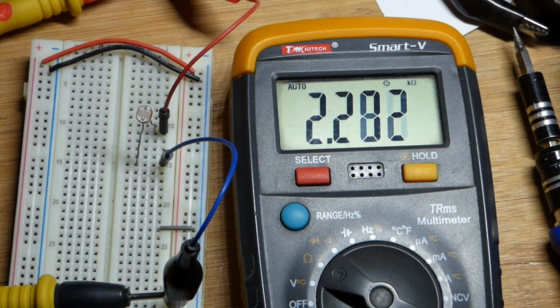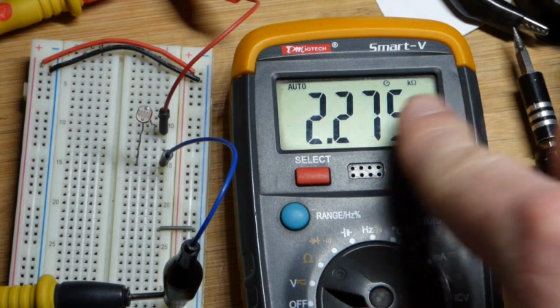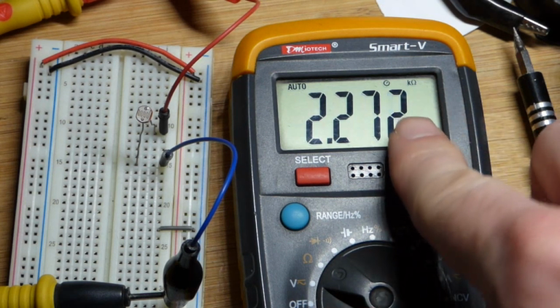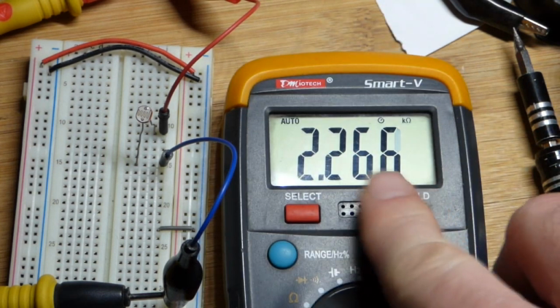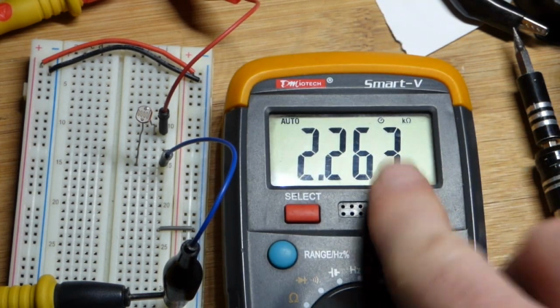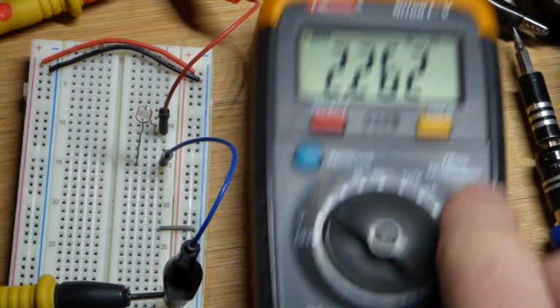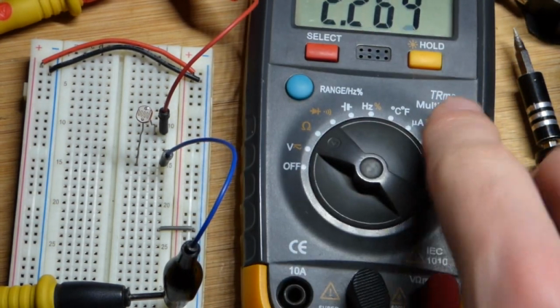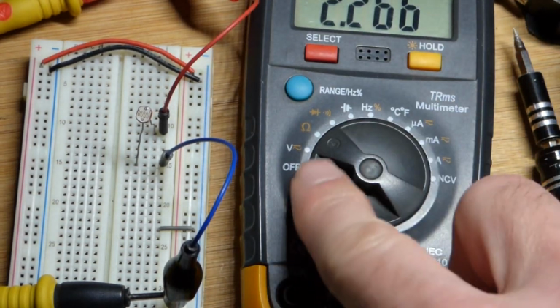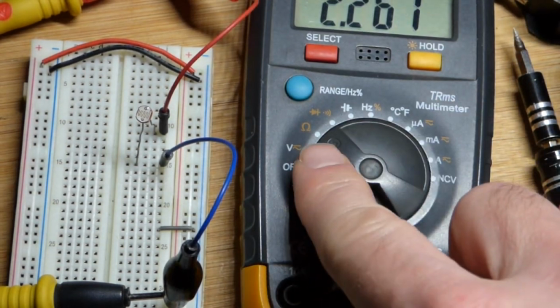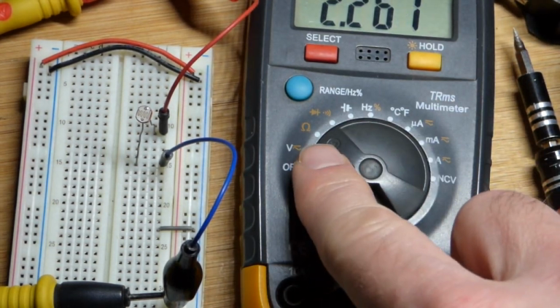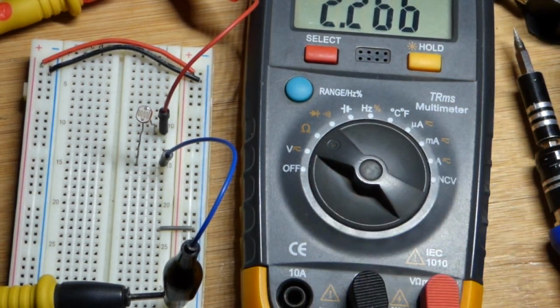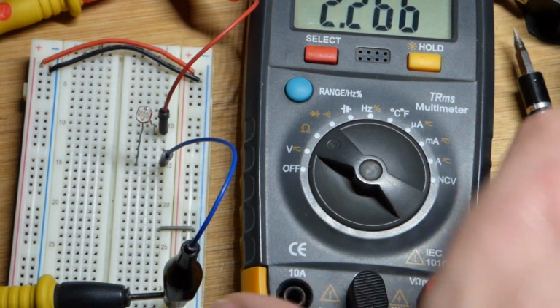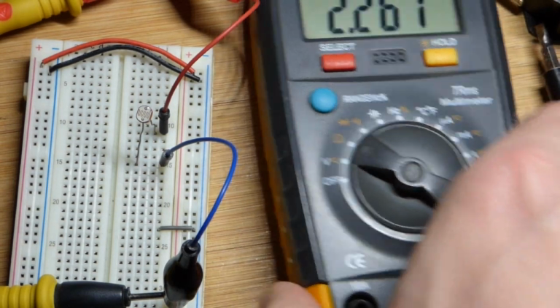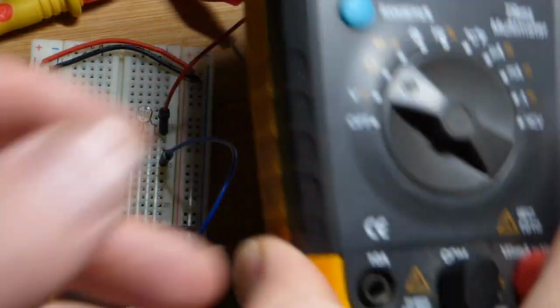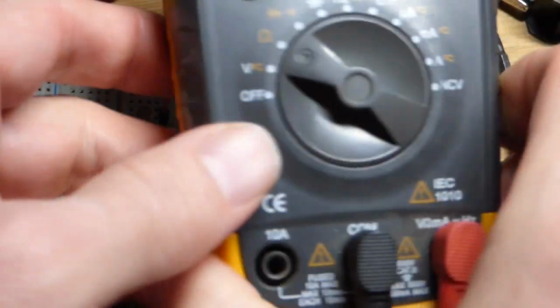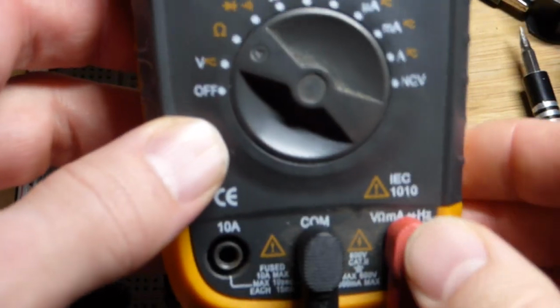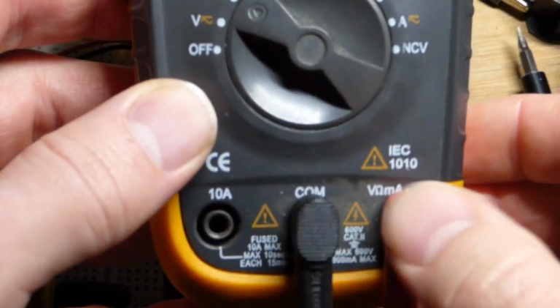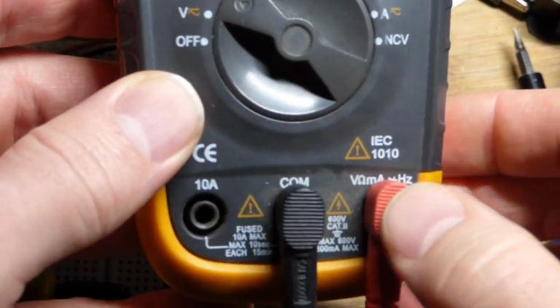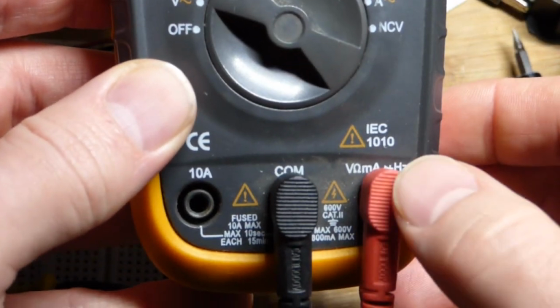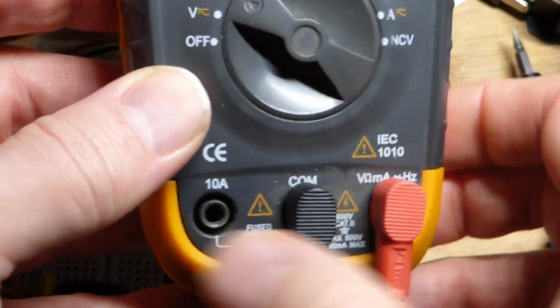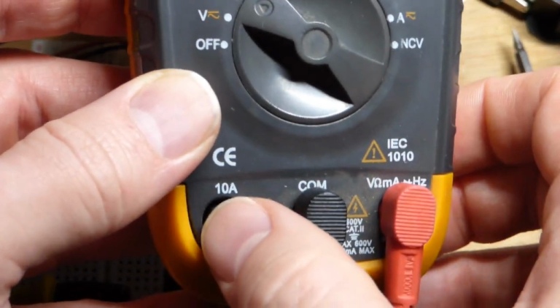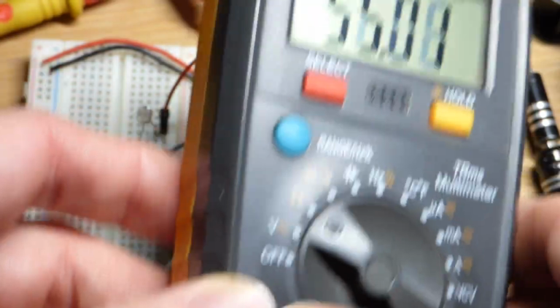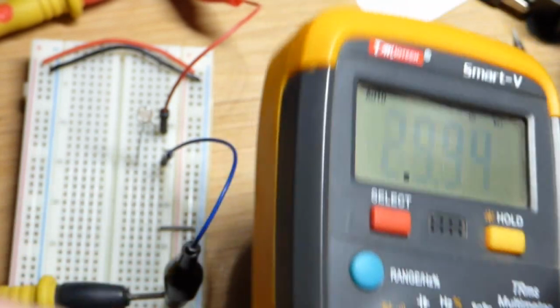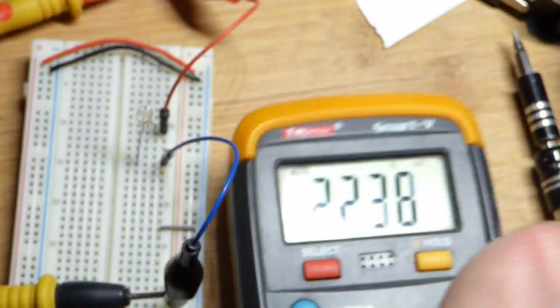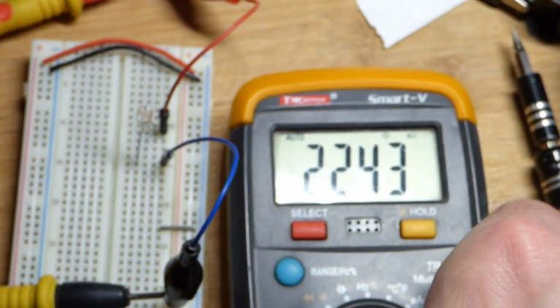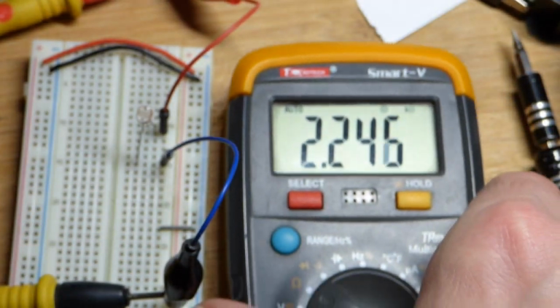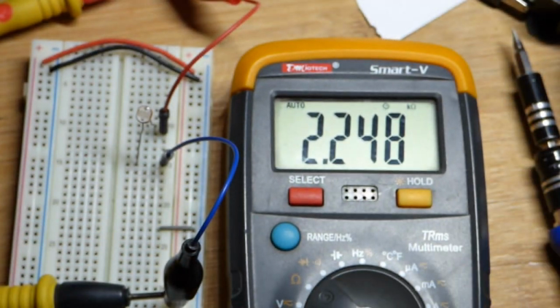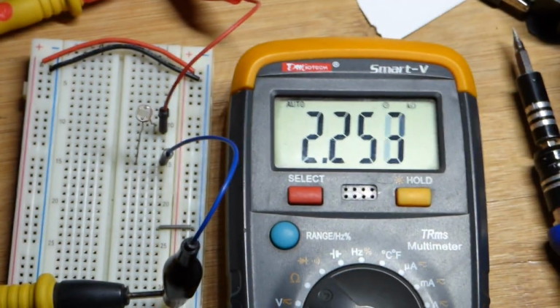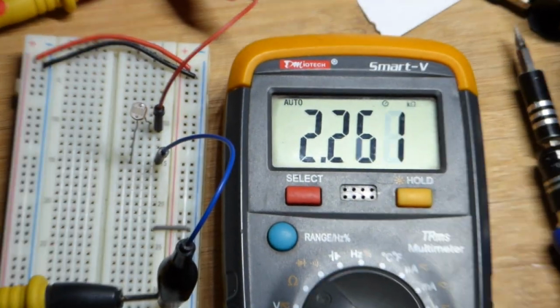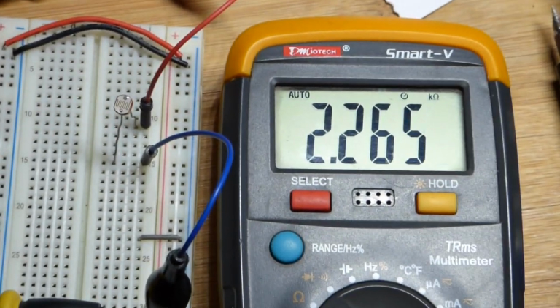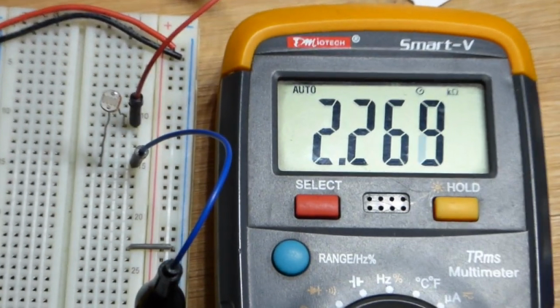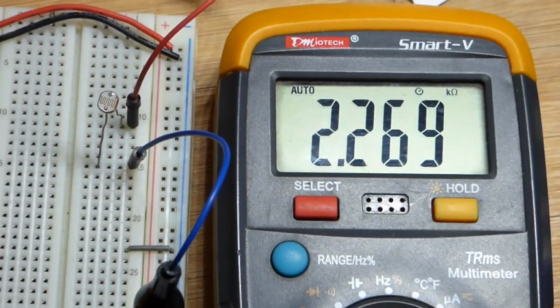So that's in kilo ohms up there. I'm just measuring resistance right there. I don't have to move the red probe for this meter — other meters maybe you will. This one we only have to move for our high current measurements. So that's kilo ohms.